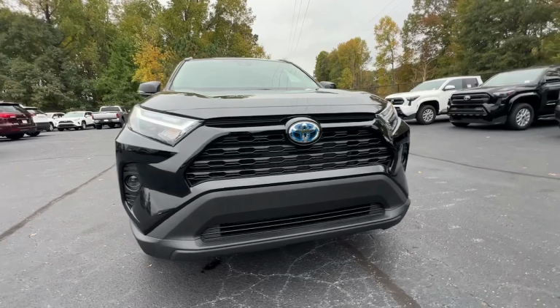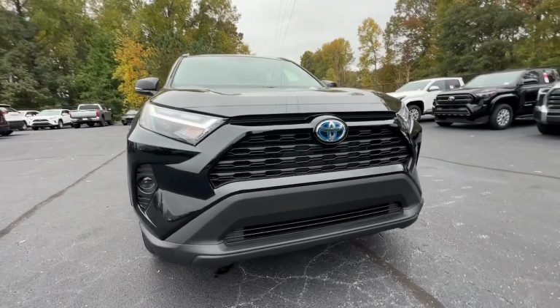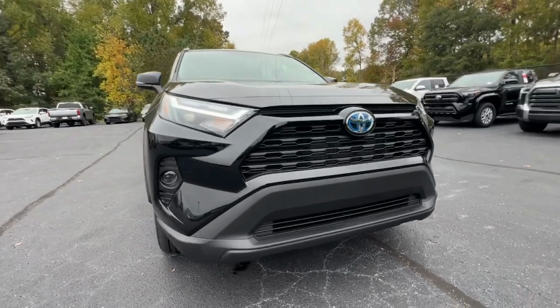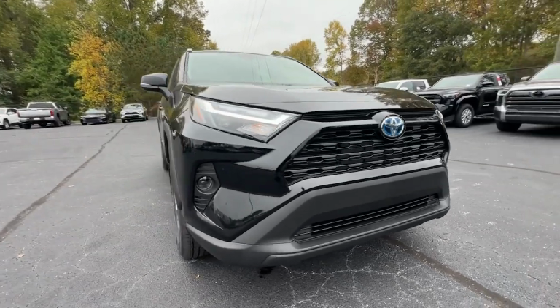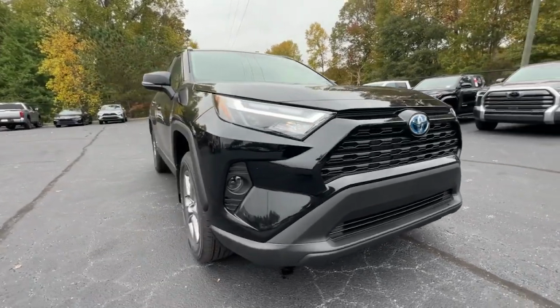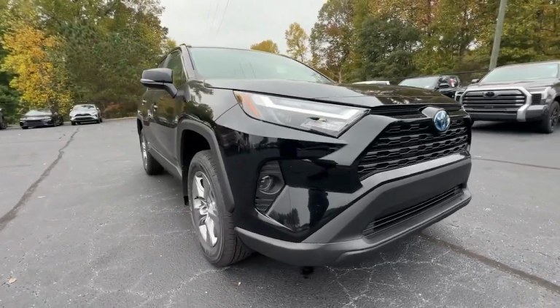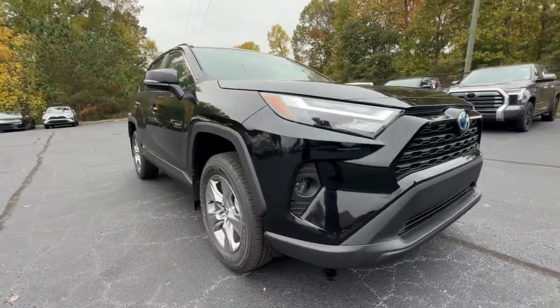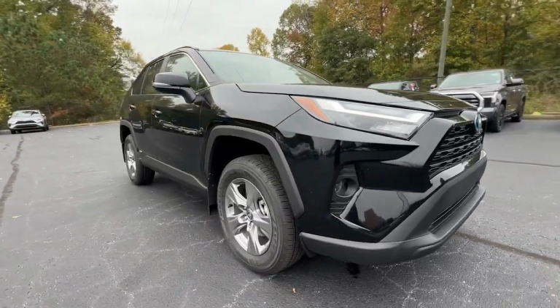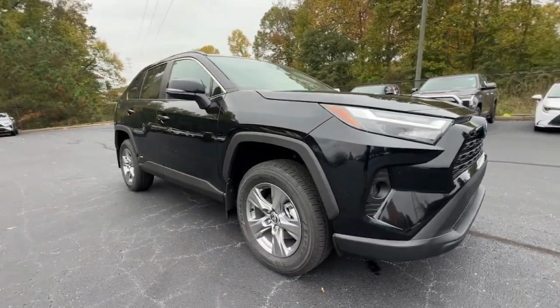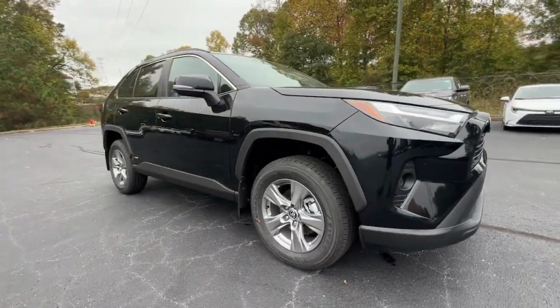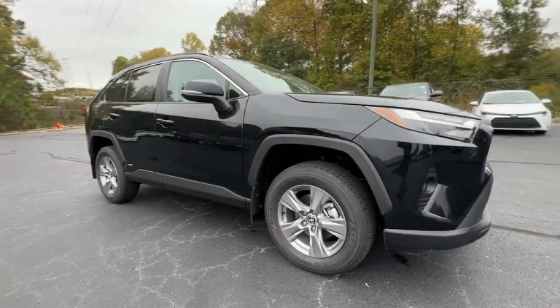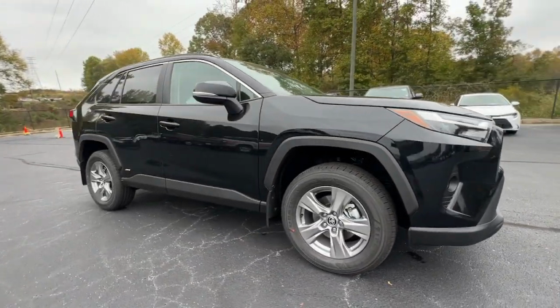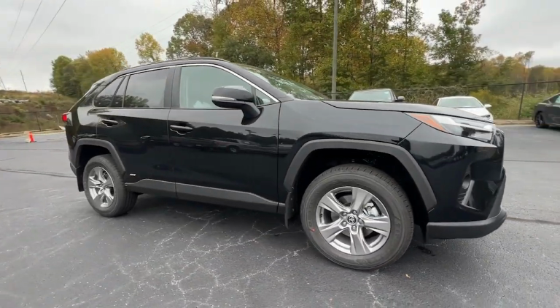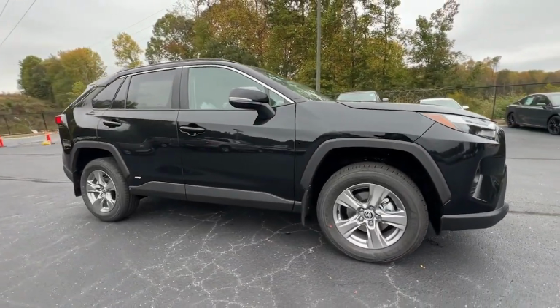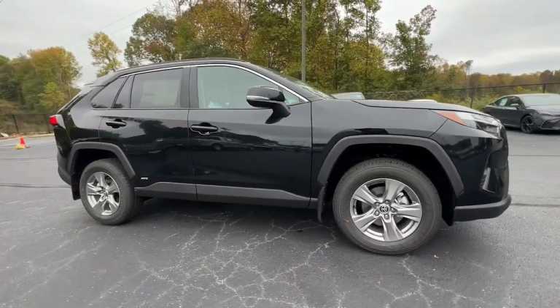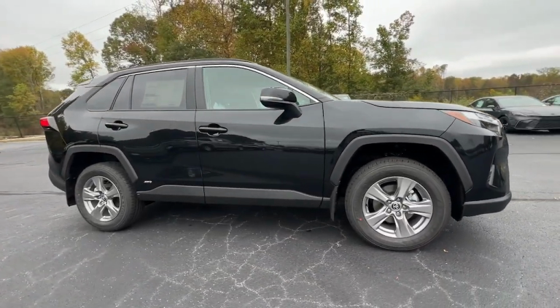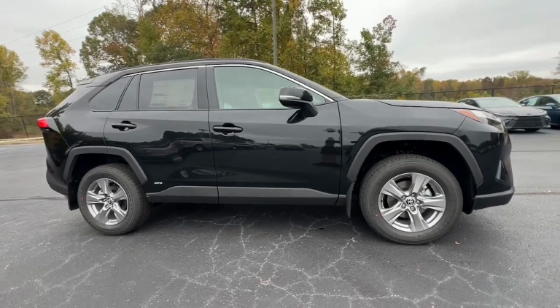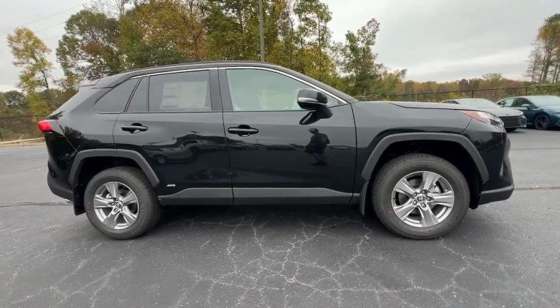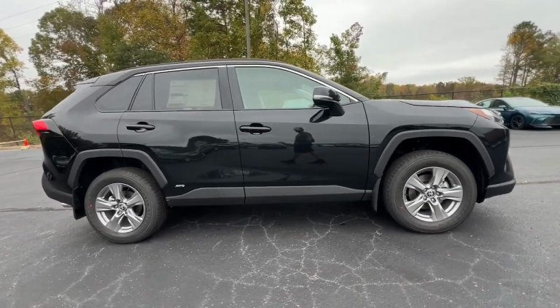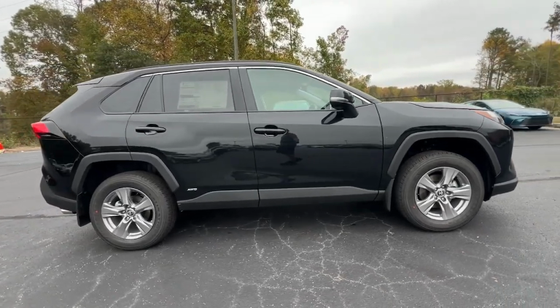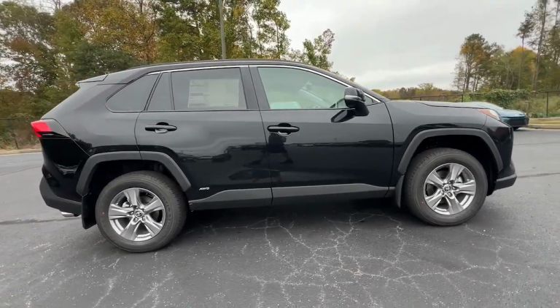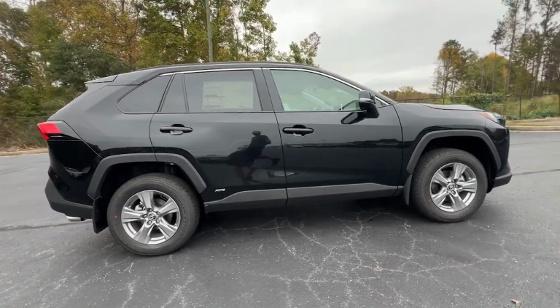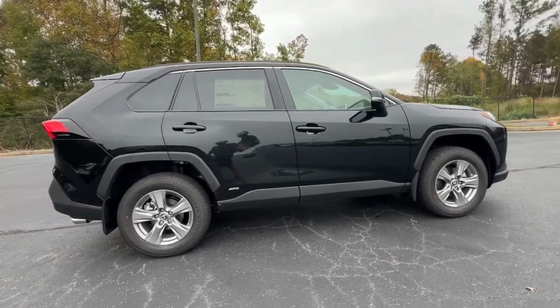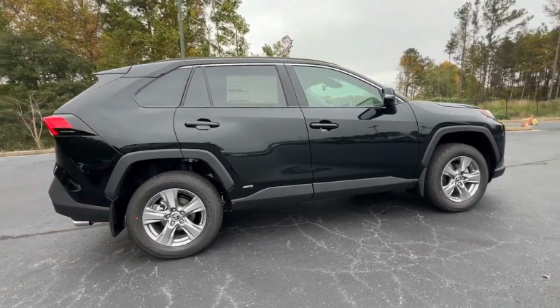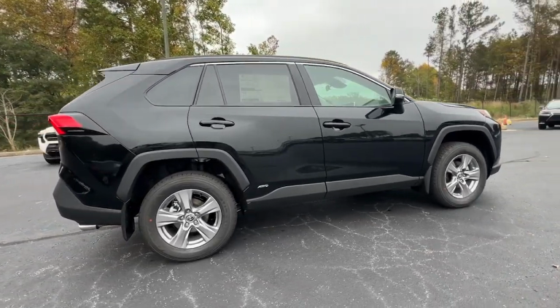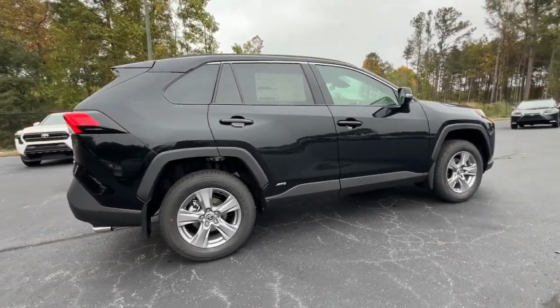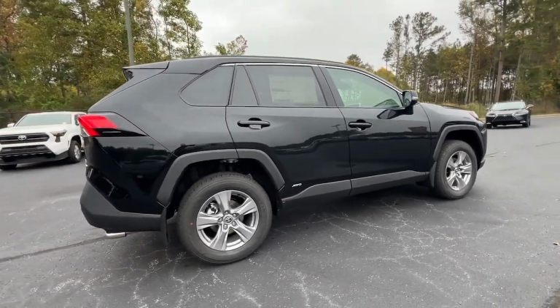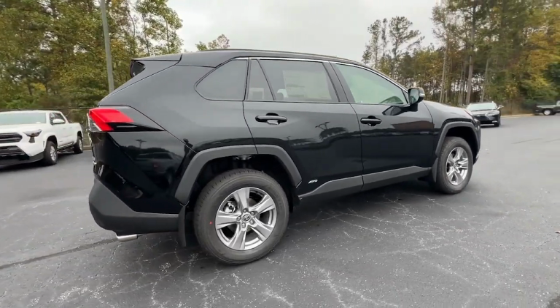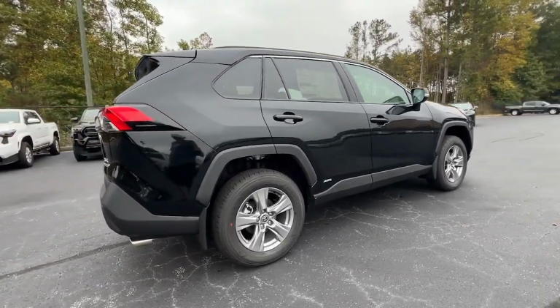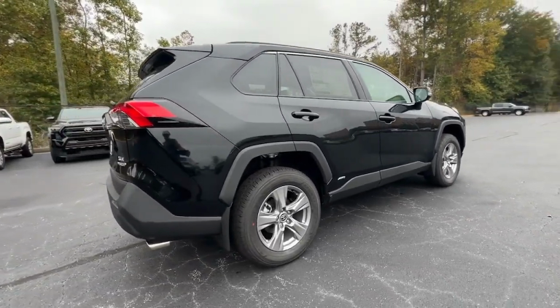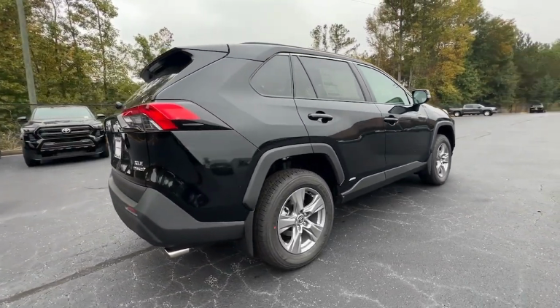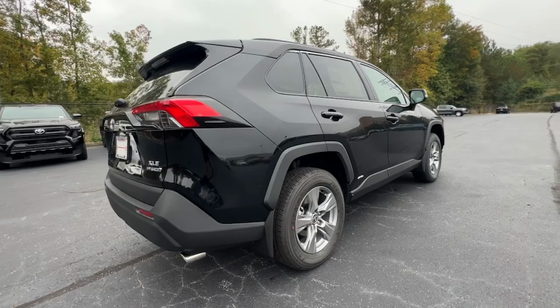Take a moment to check out the 2024 Toyota RAV4 Hybrid. Get into an SUV that's smart, capable, and has the efficiency to take you boldly into the future.